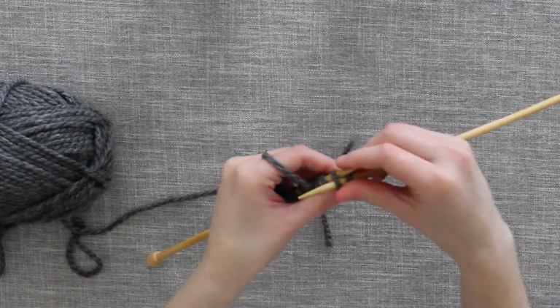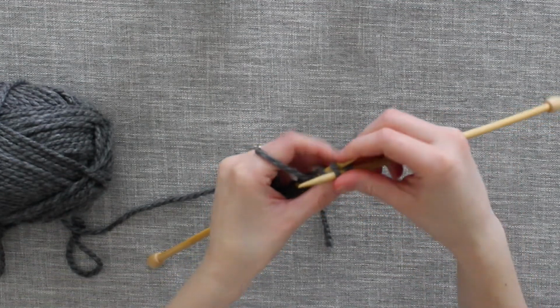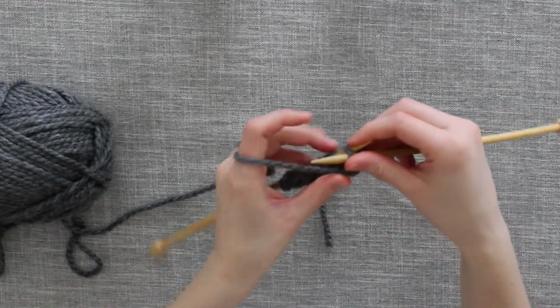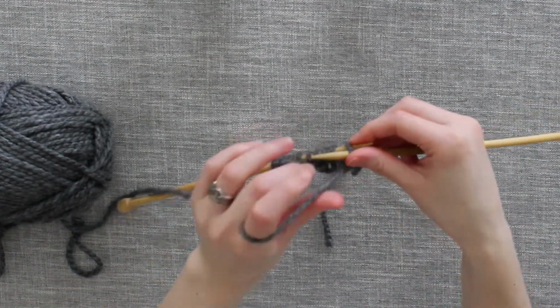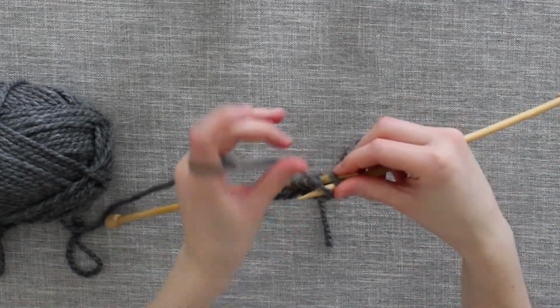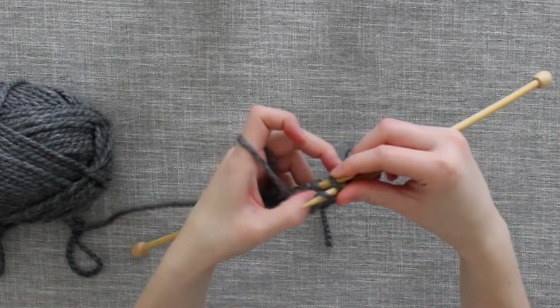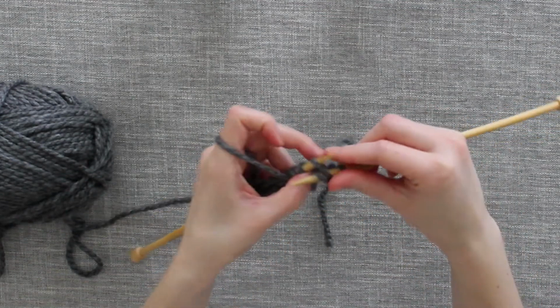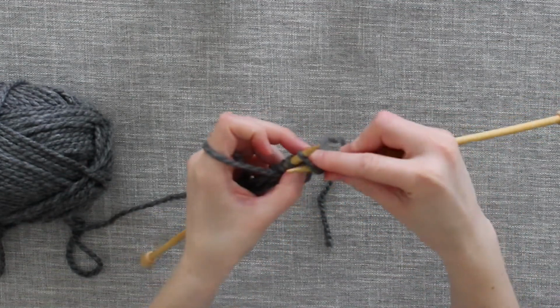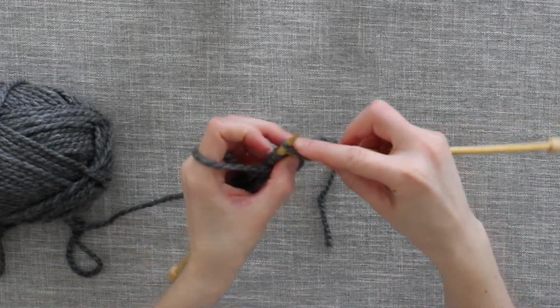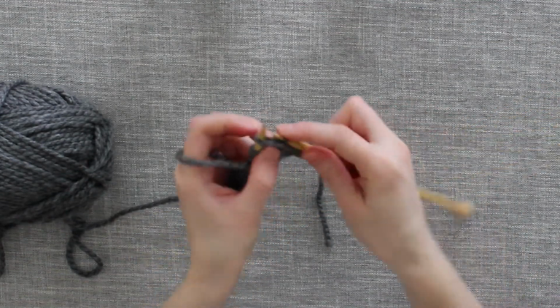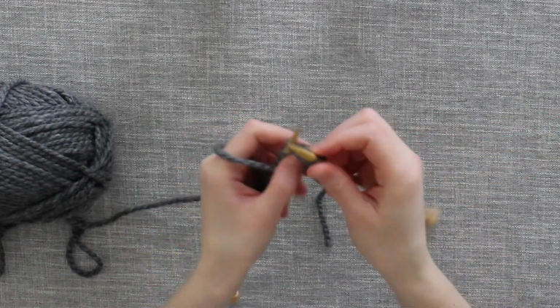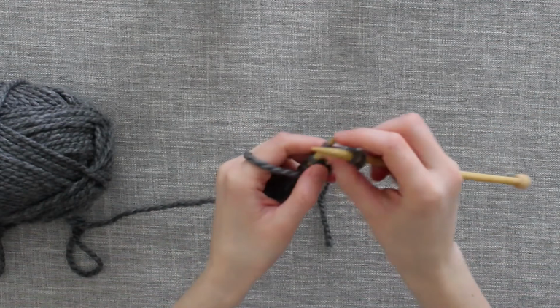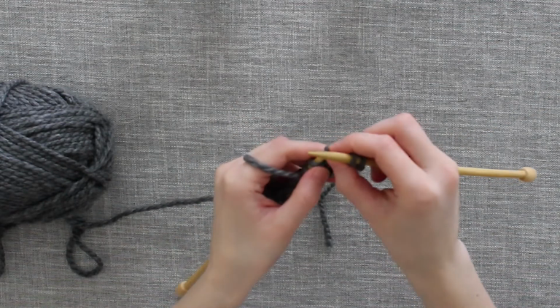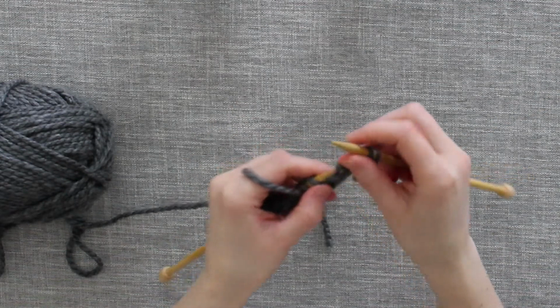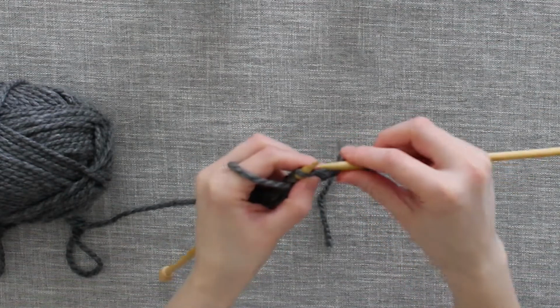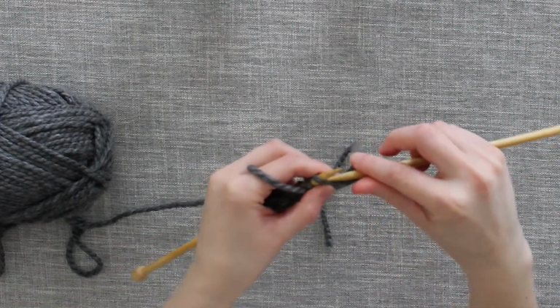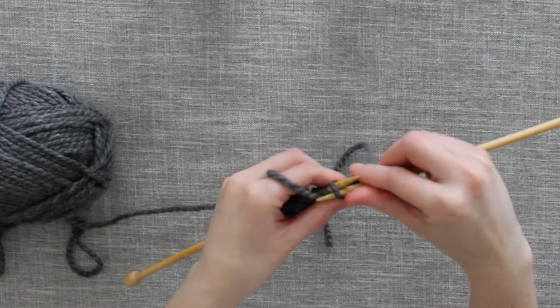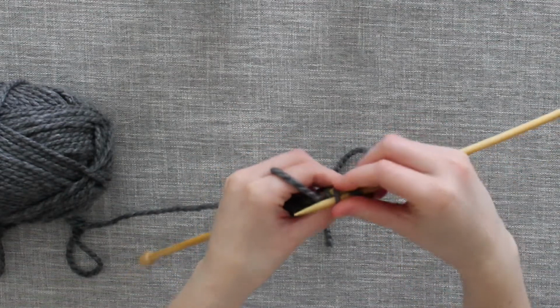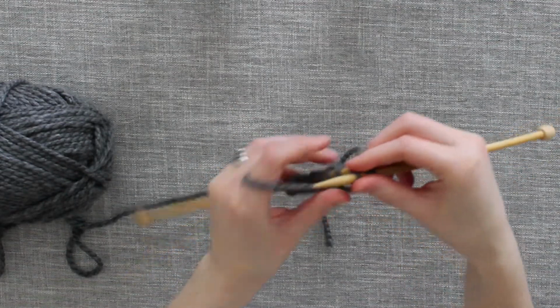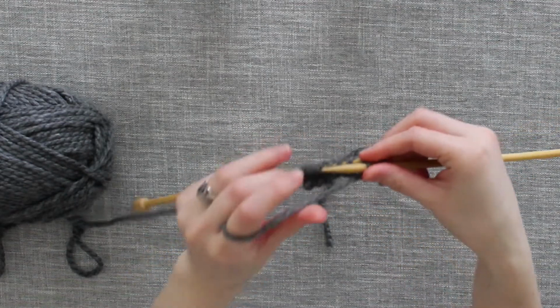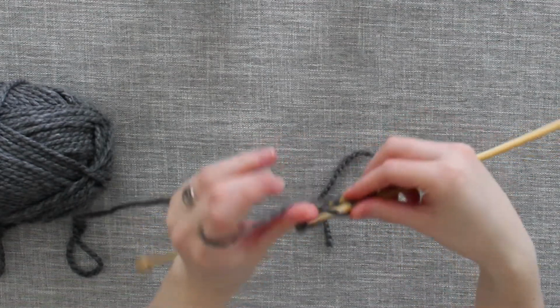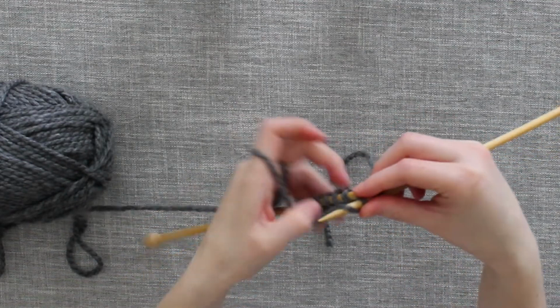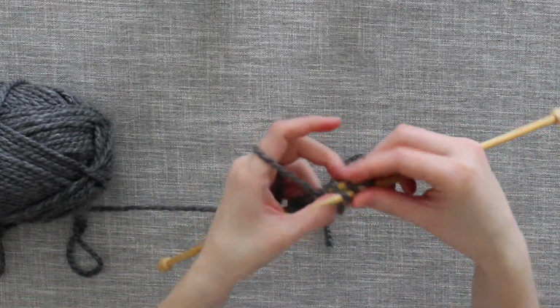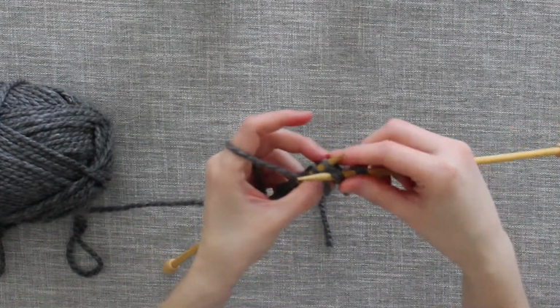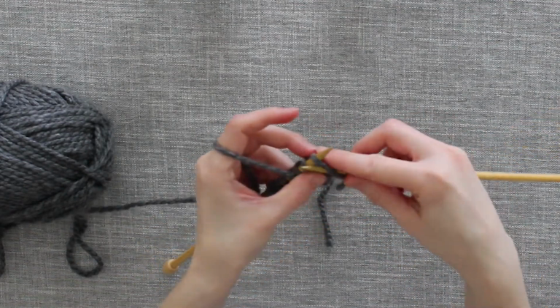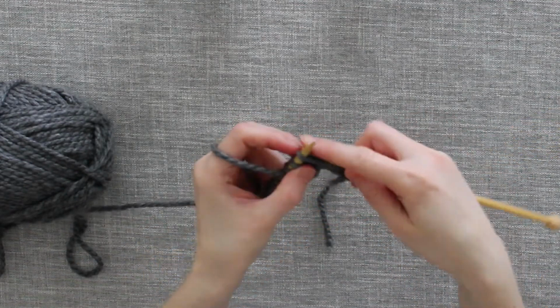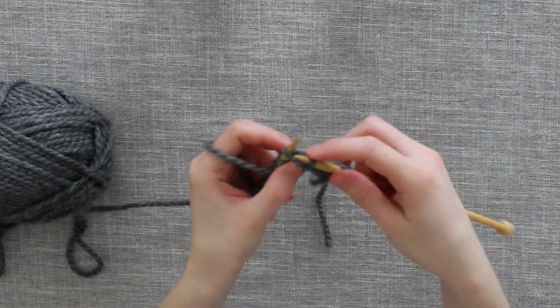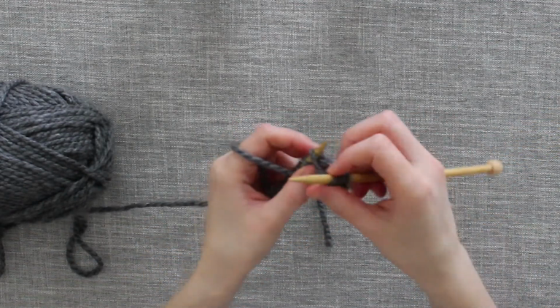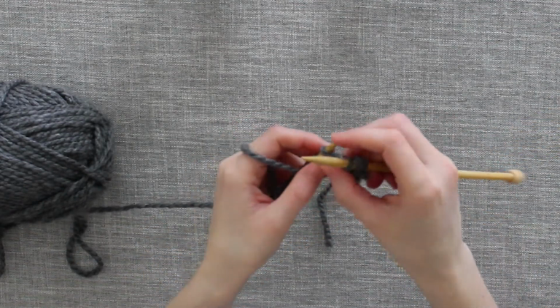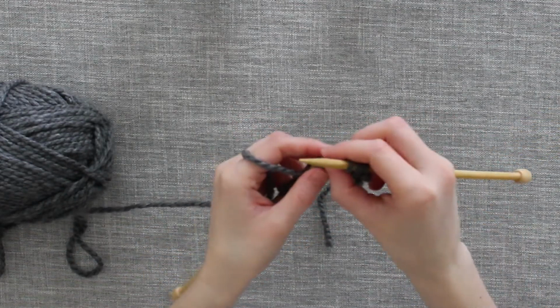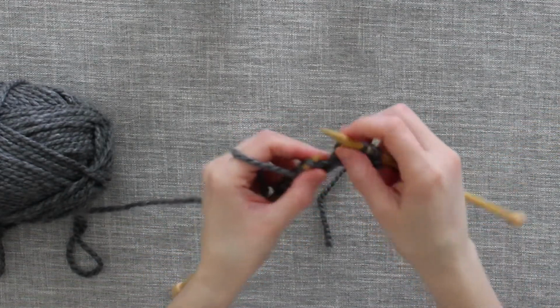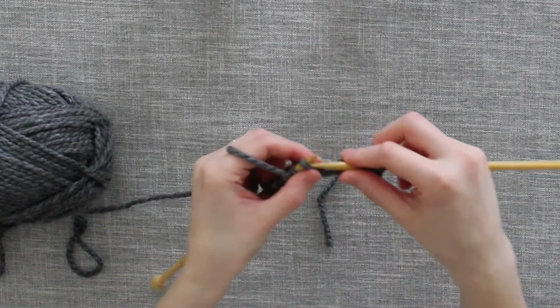Through the top, around, through, off. Through the top, around, through, off. Through the top, around, through, off.